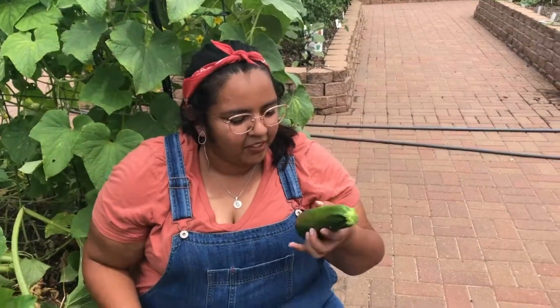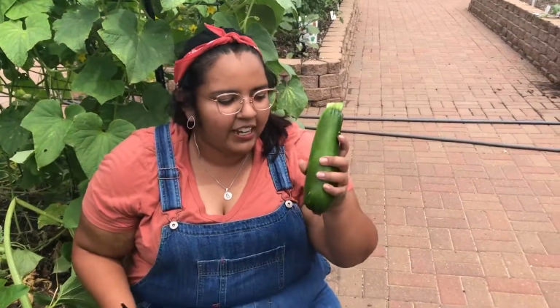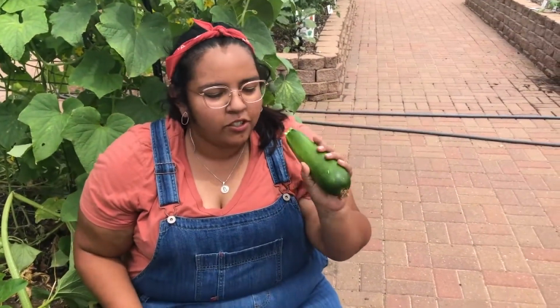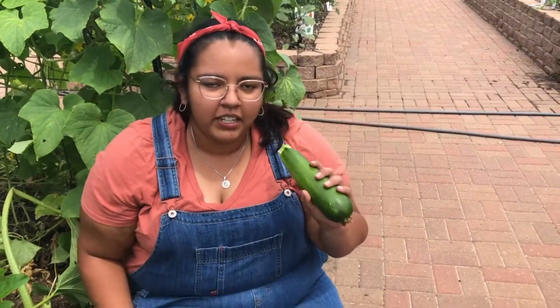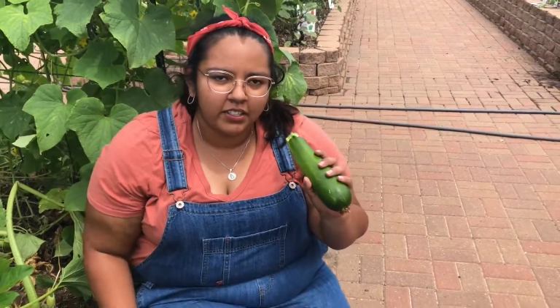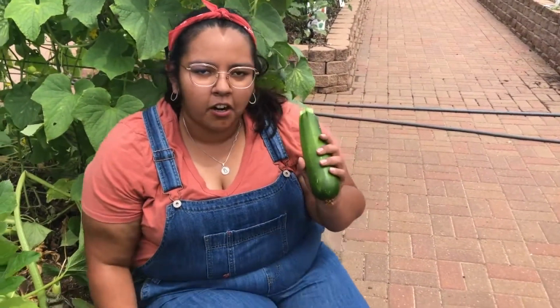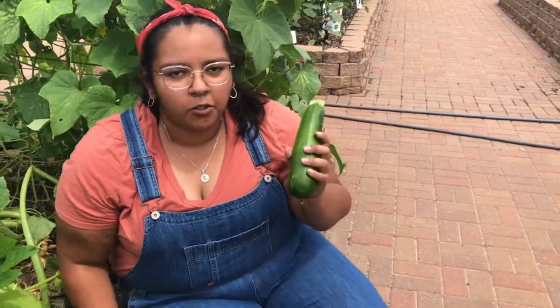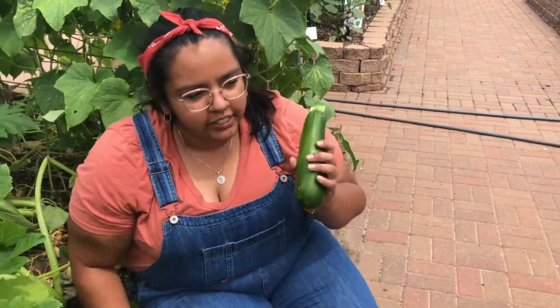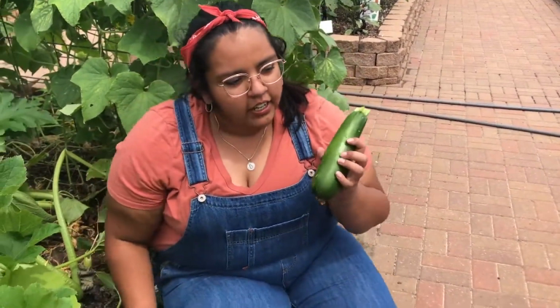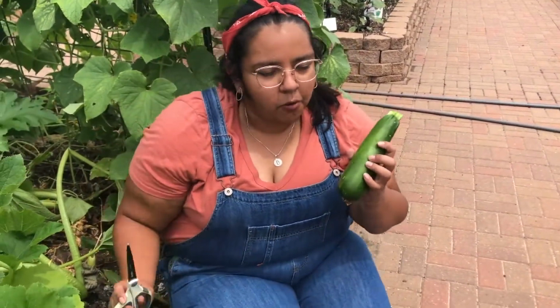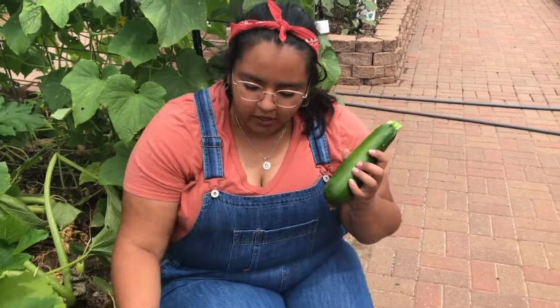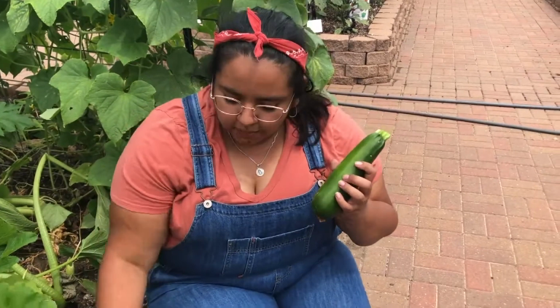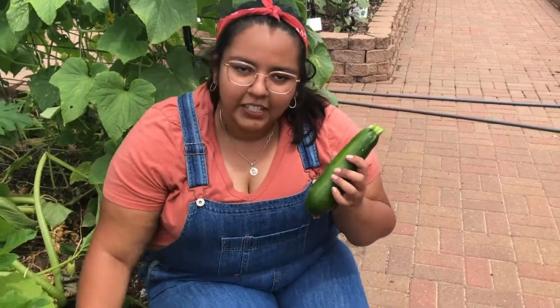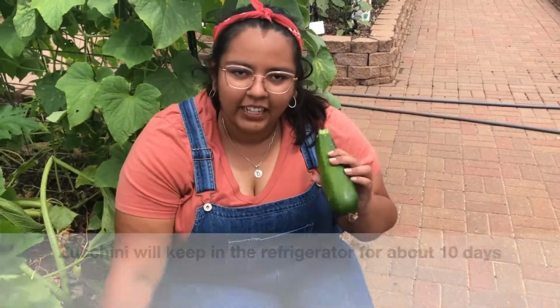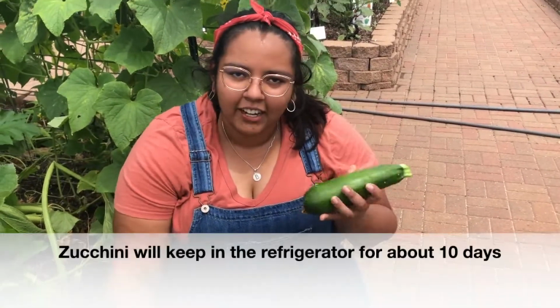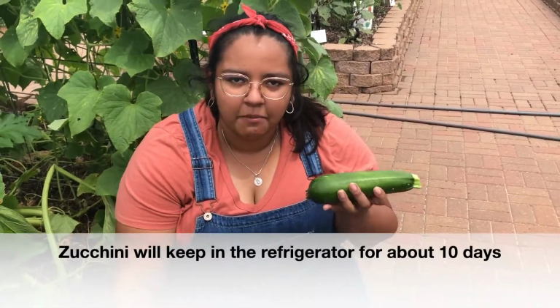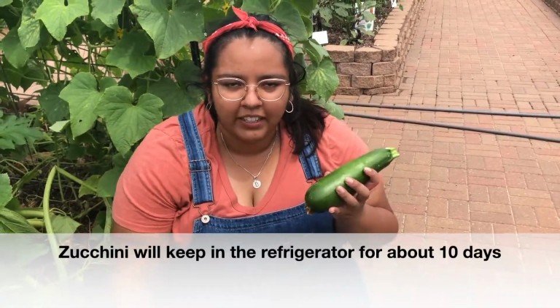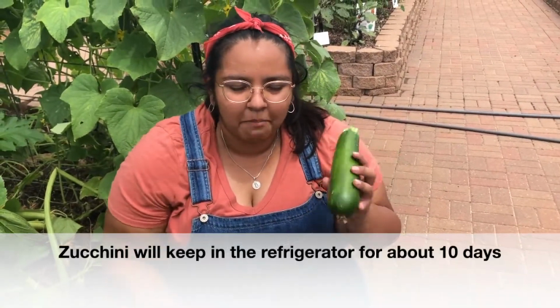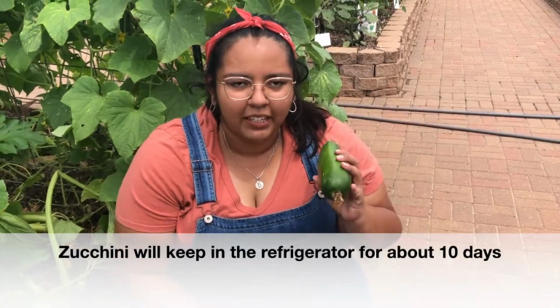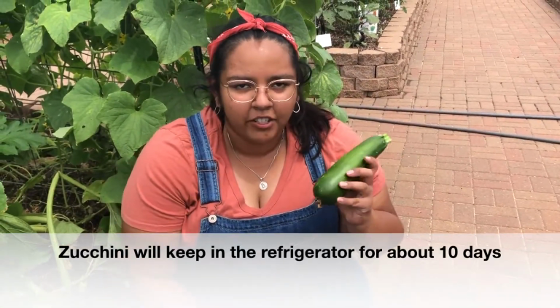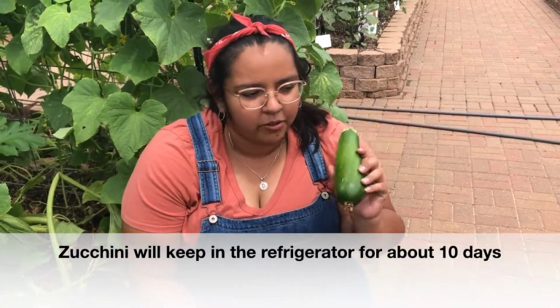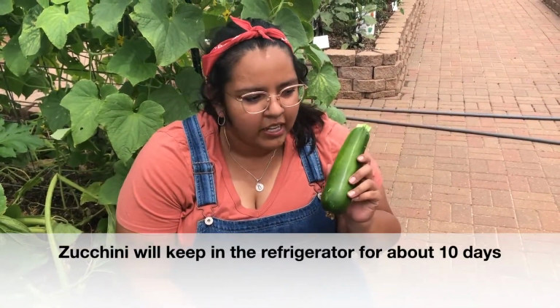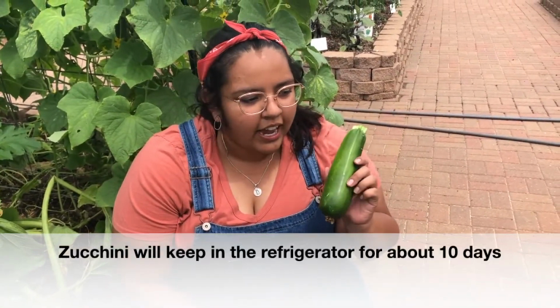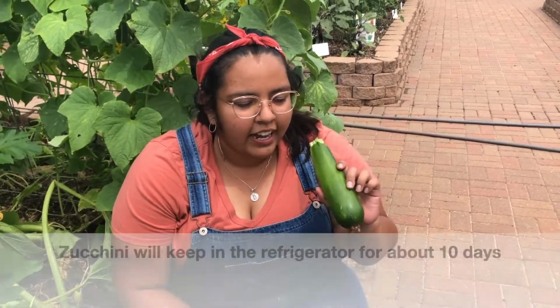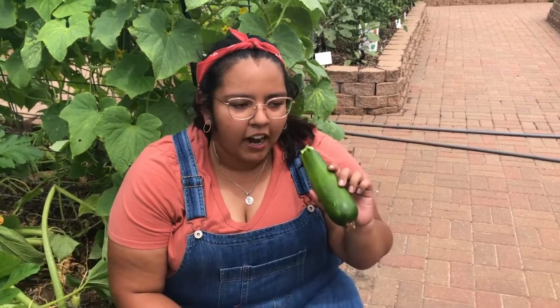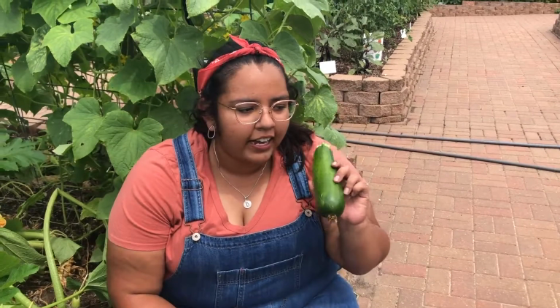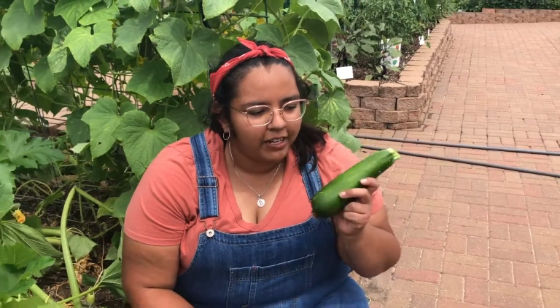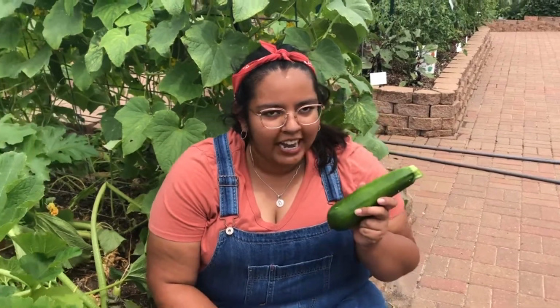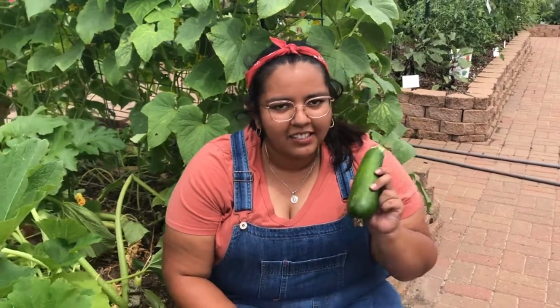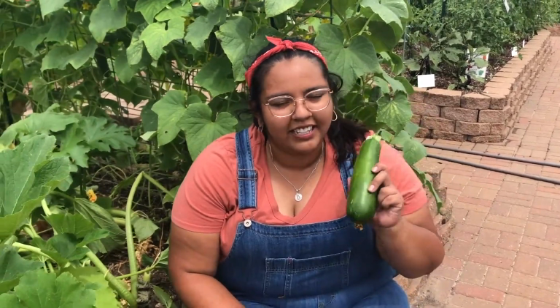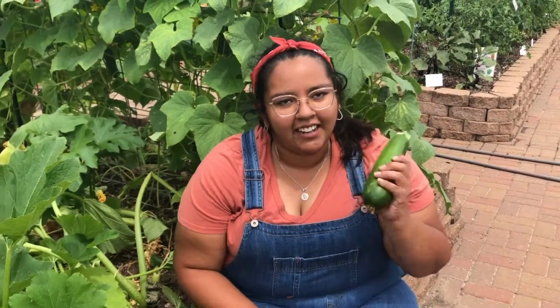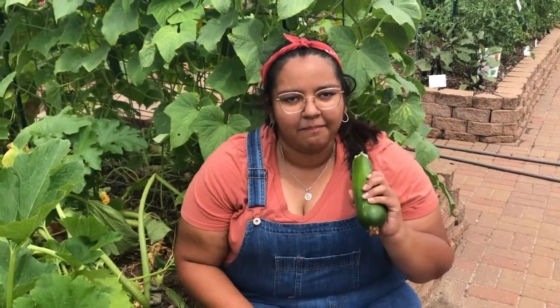Zucchinis are great for sautéing and actually making them into noodles. They are high in vitamin A, zinc, and calcium.